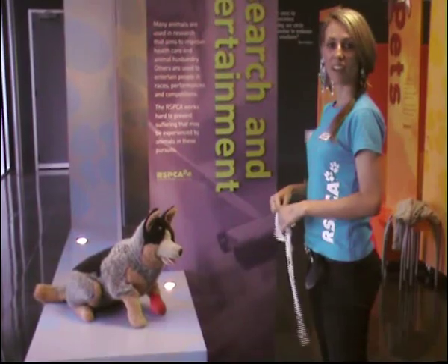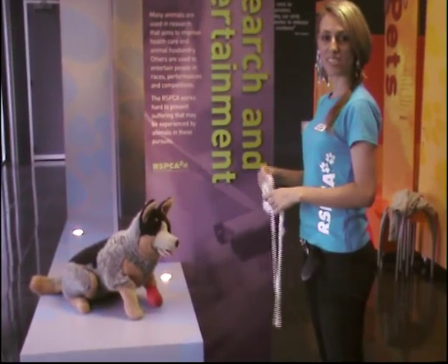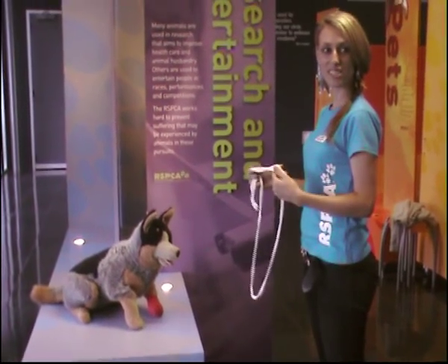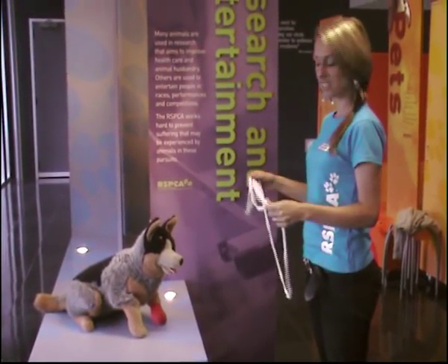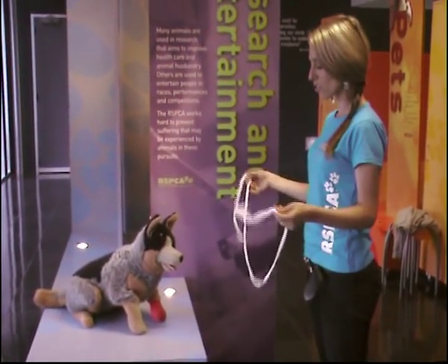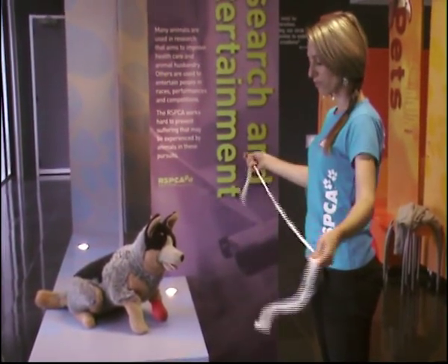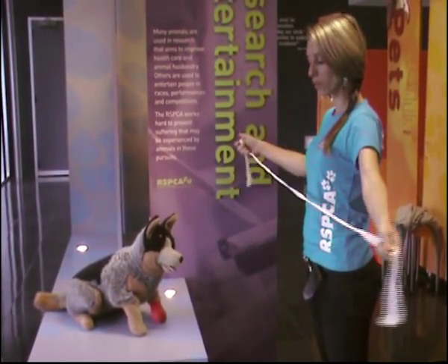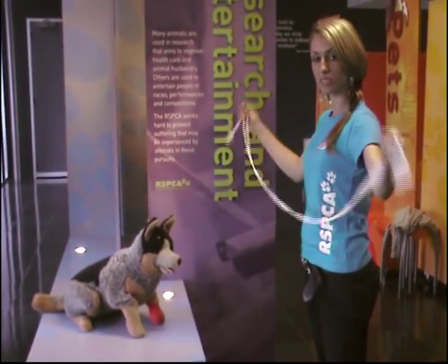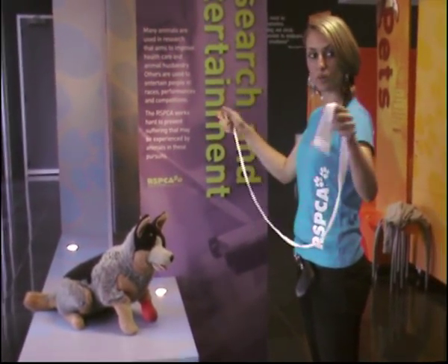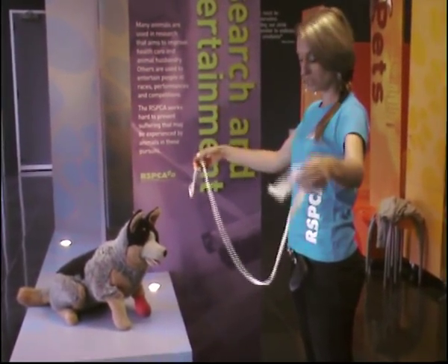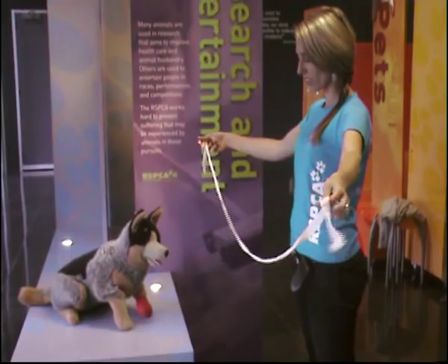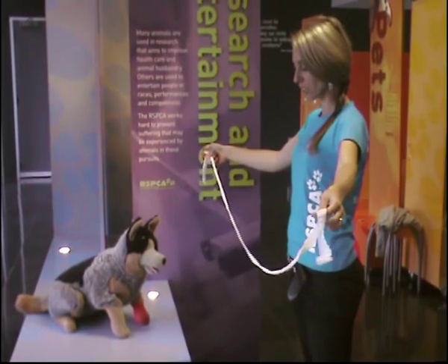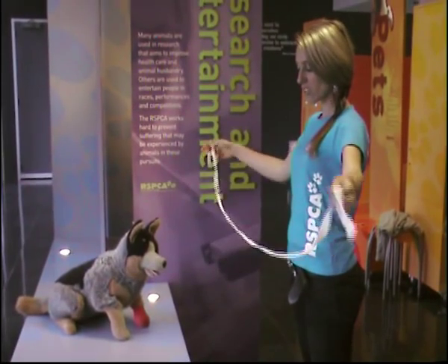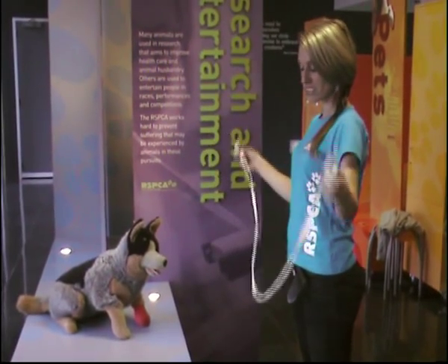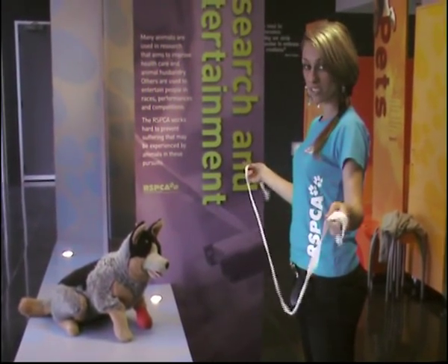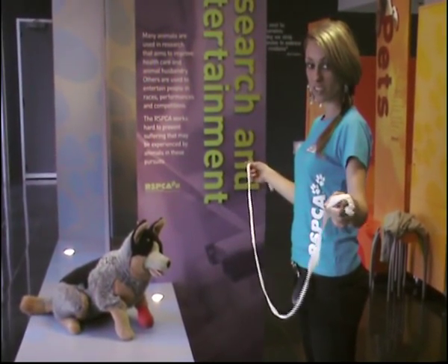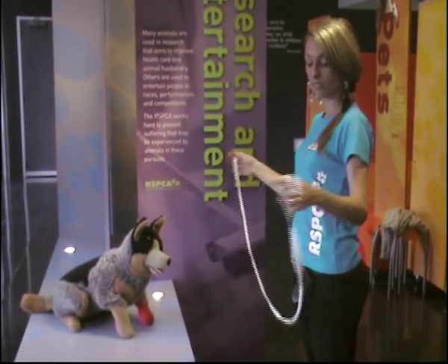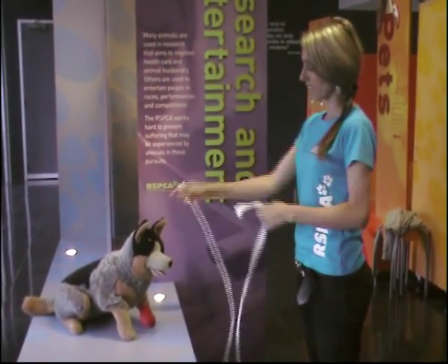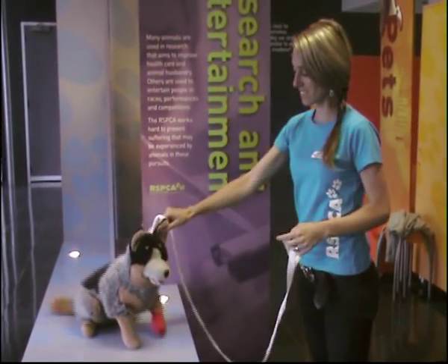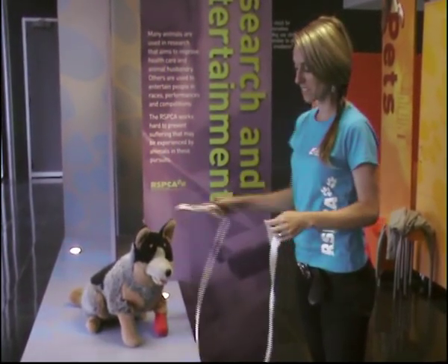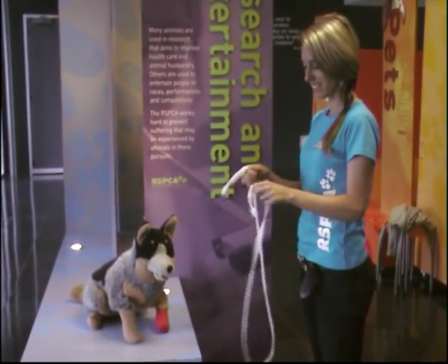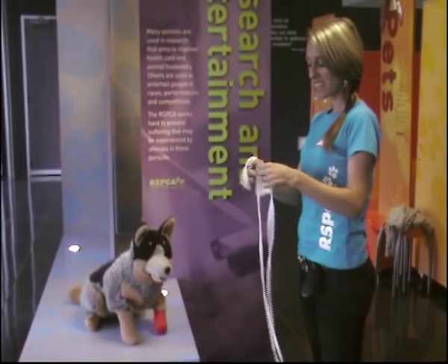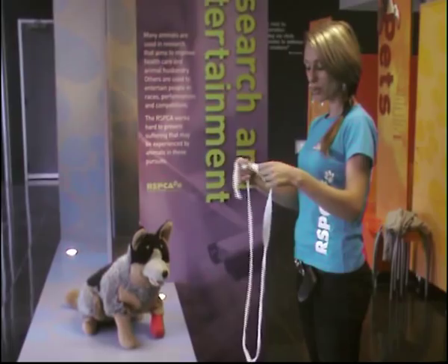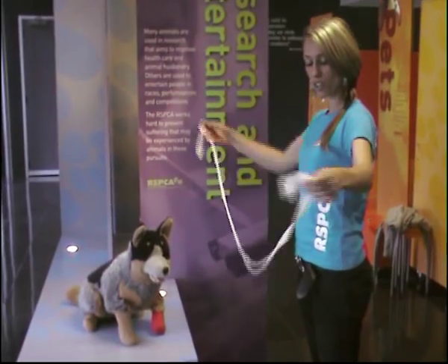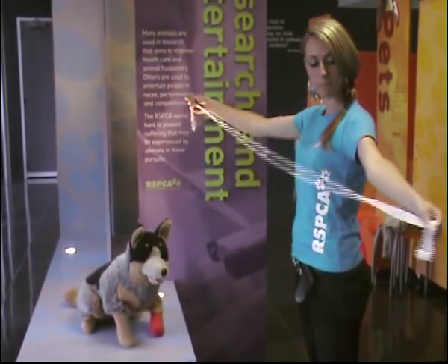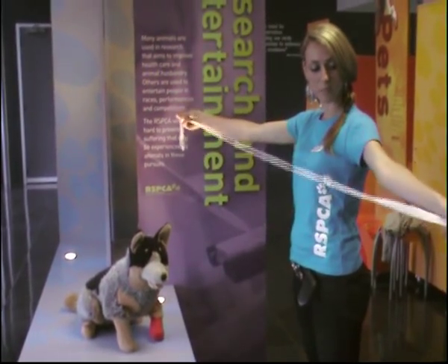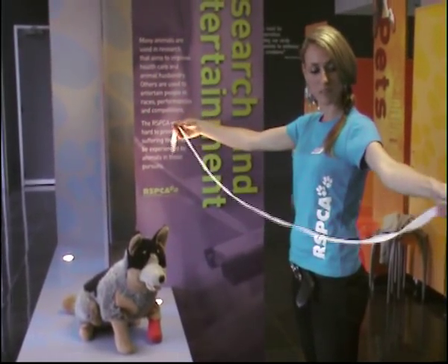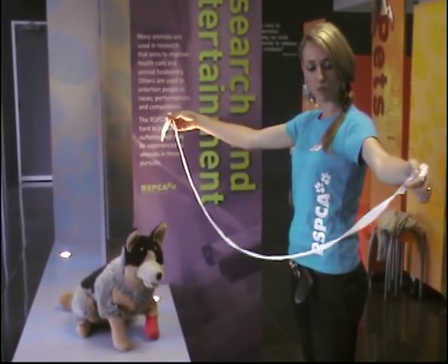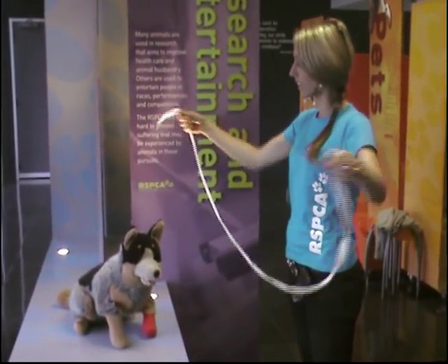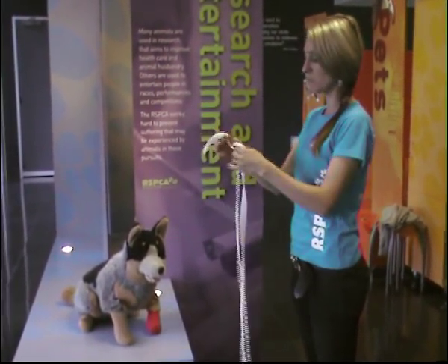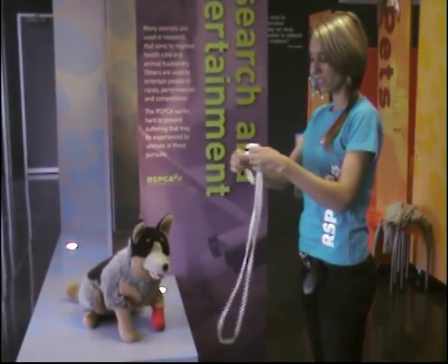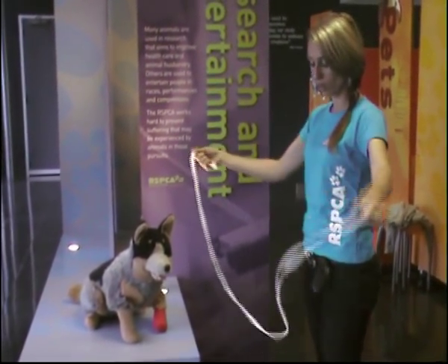Hi Set 2 students. This is a short video on how to do a gauze muzzle on a dog. So this dog is aggressive, as you can see. So we've got a nice big piece of gauze here. It's best if it is long.